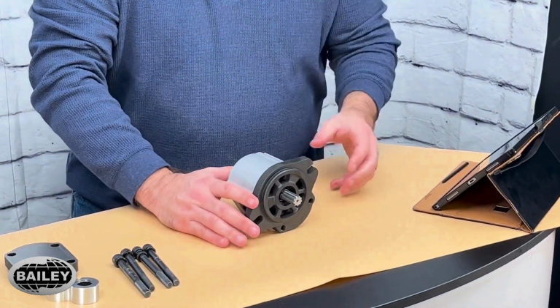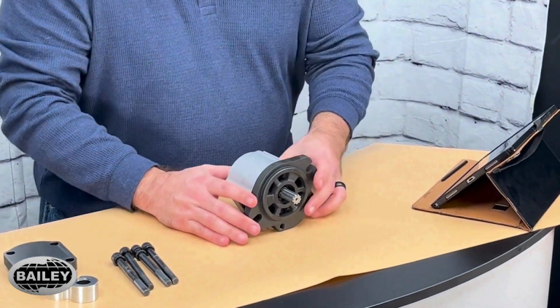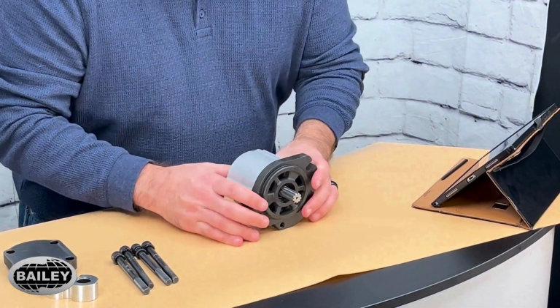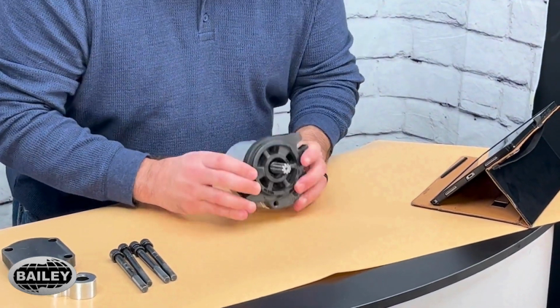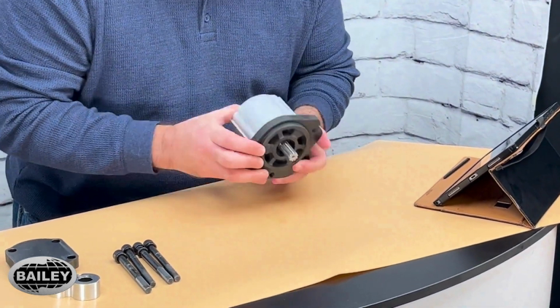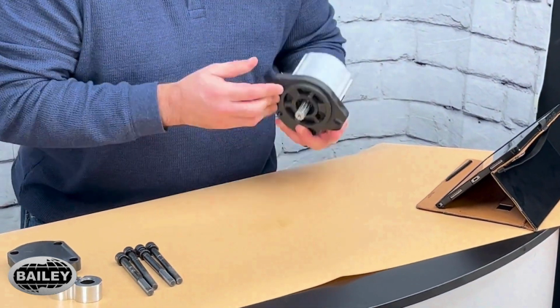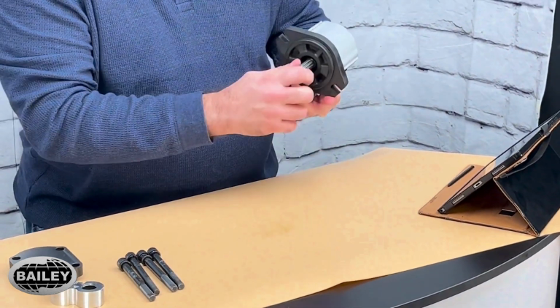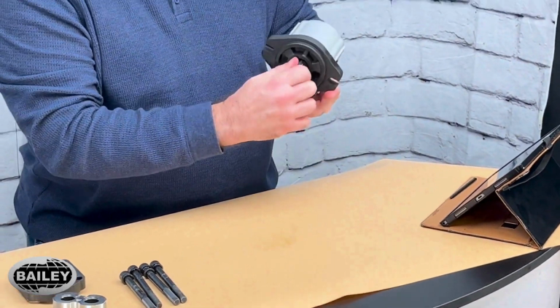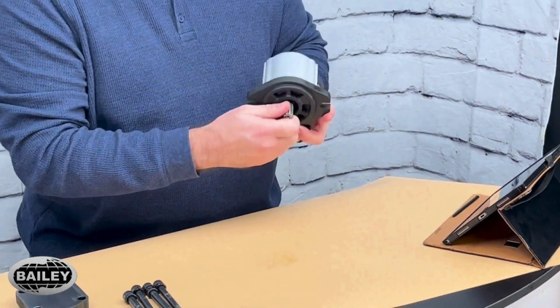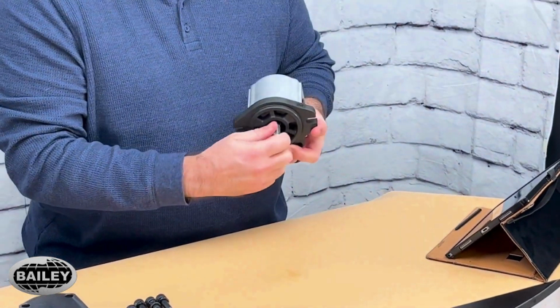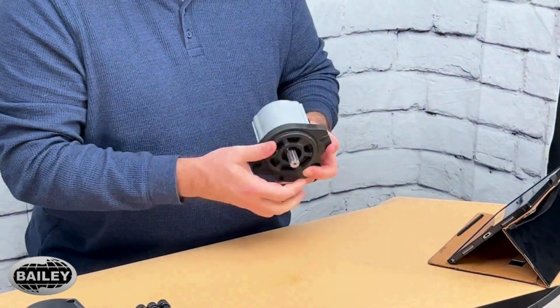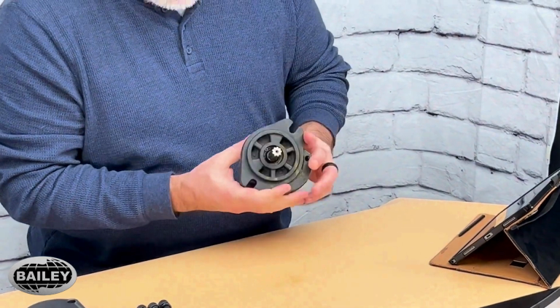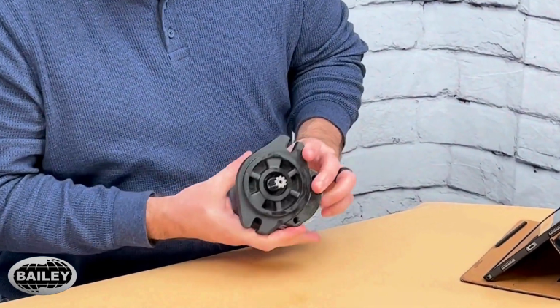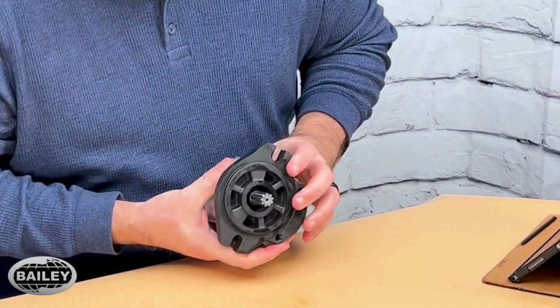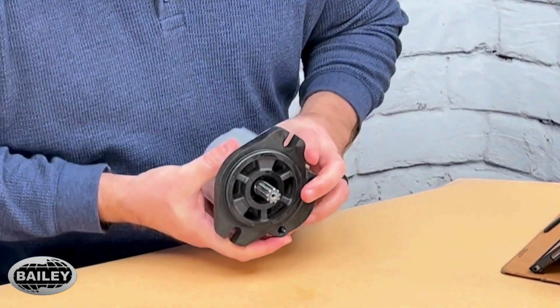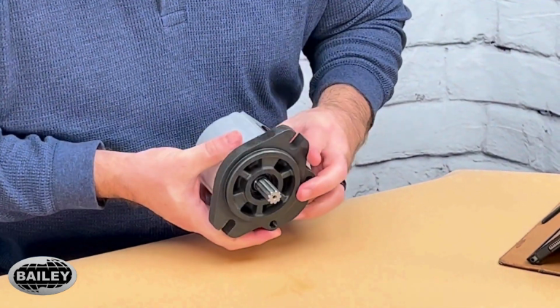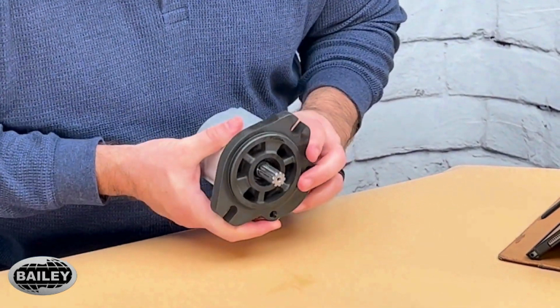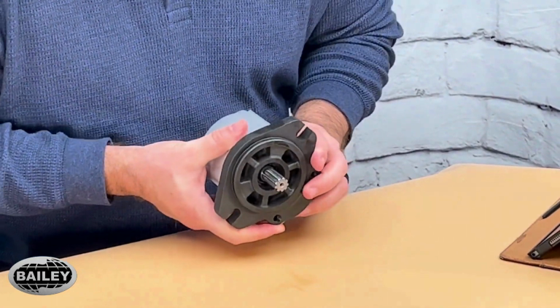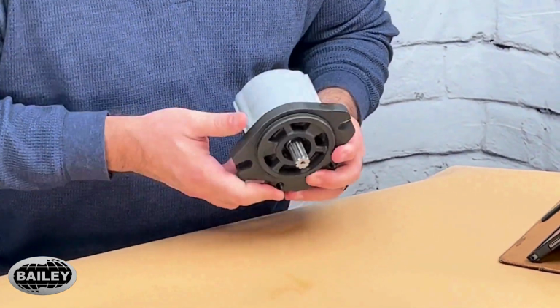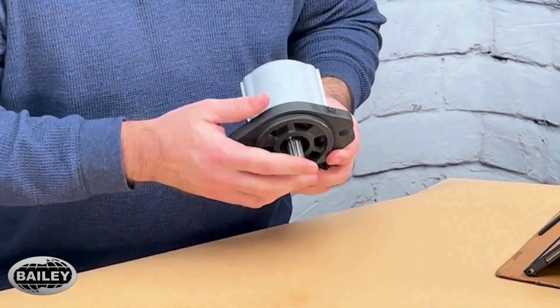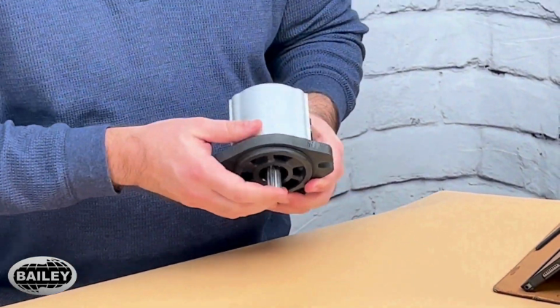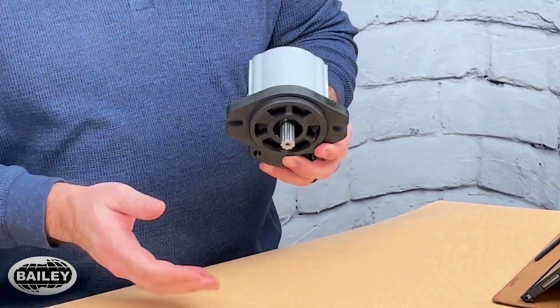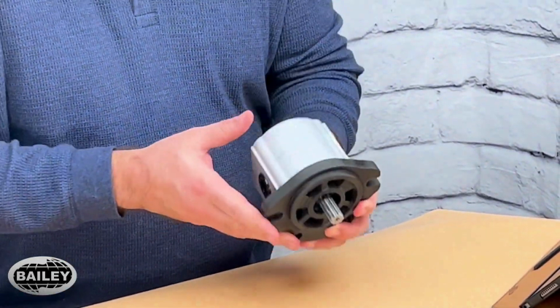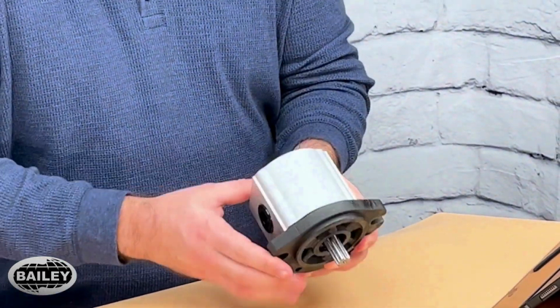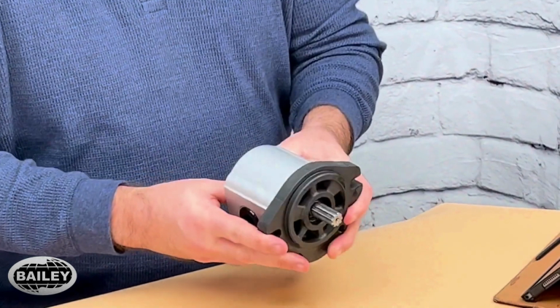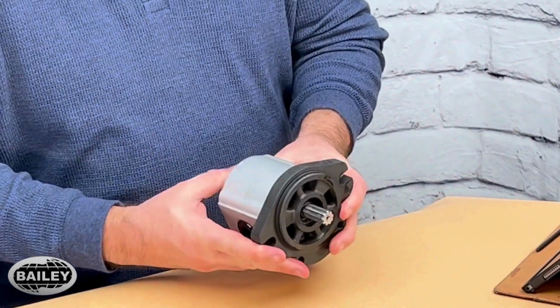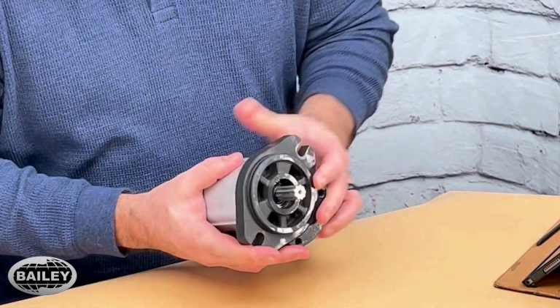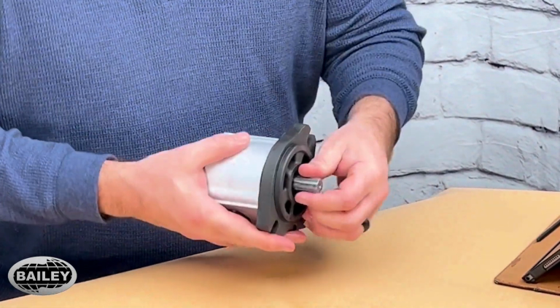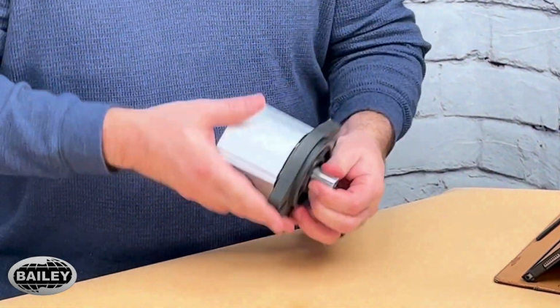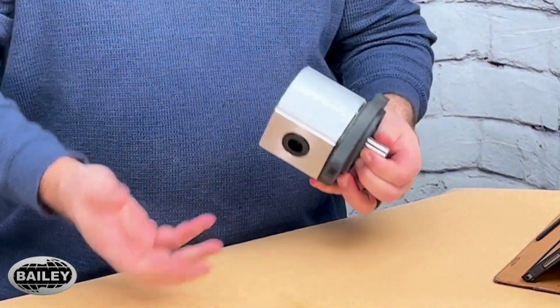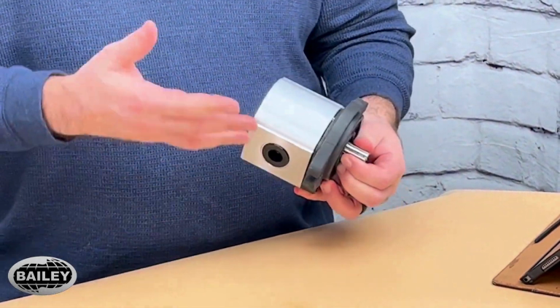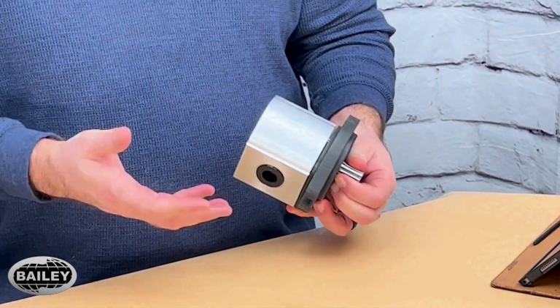Now, this one has a spline shaft, and we also have keyed shaft pumps and tang shaft pumps and things like that. But they all functionally work the same.